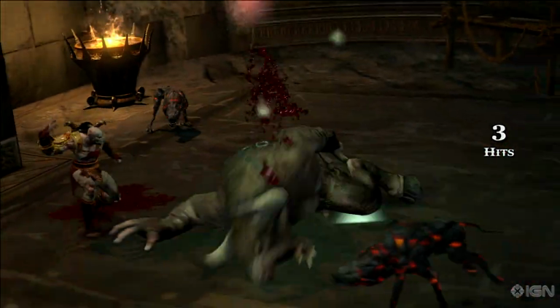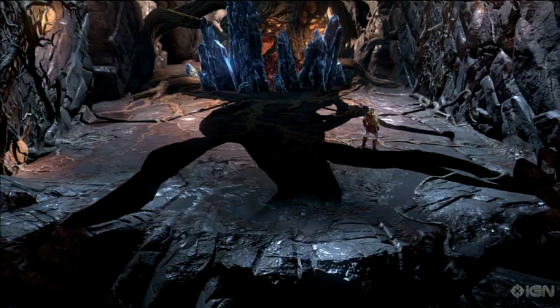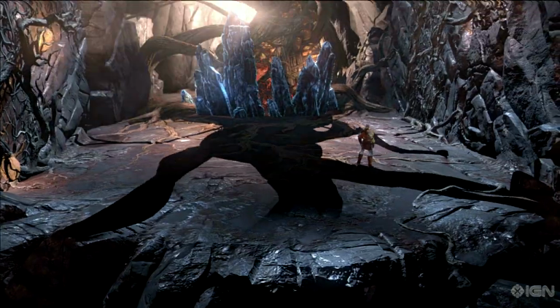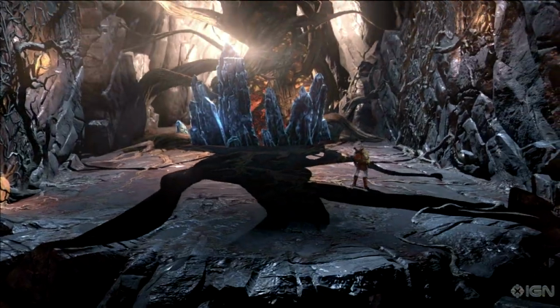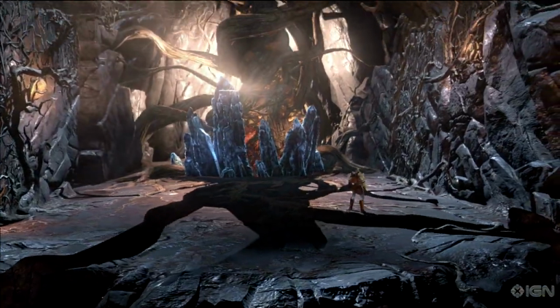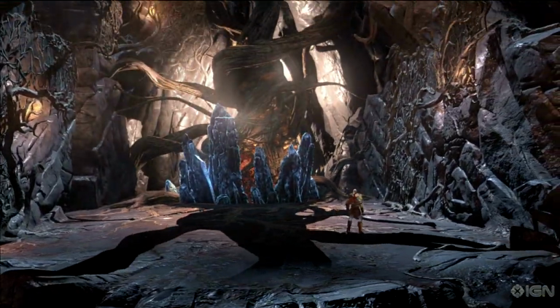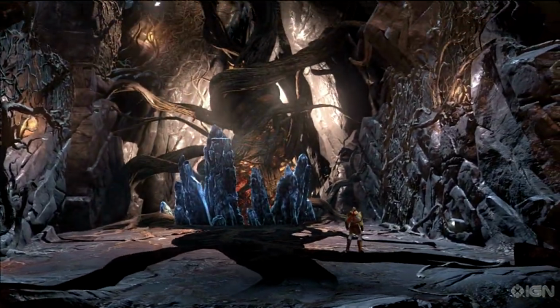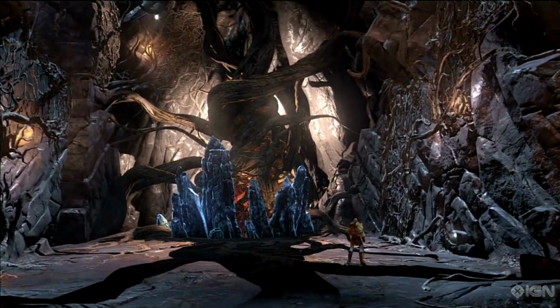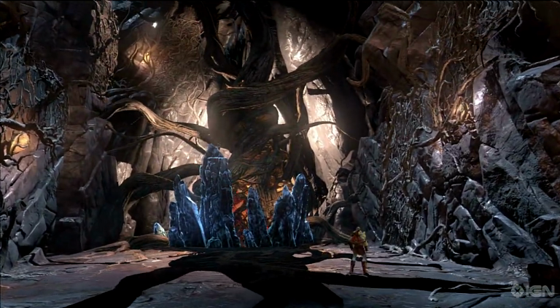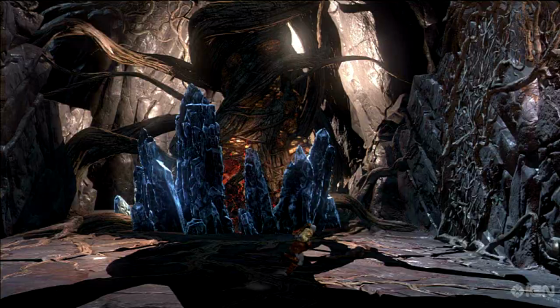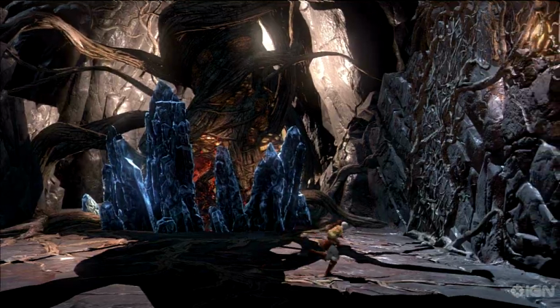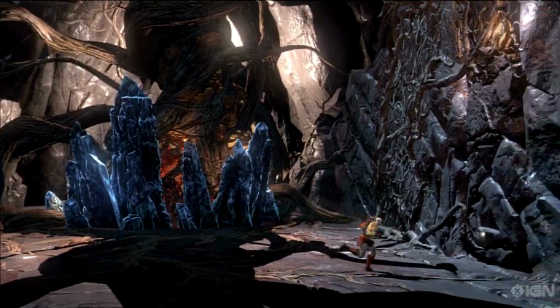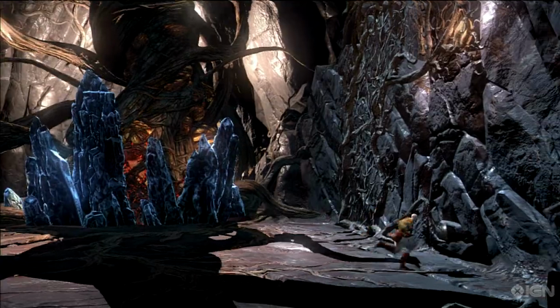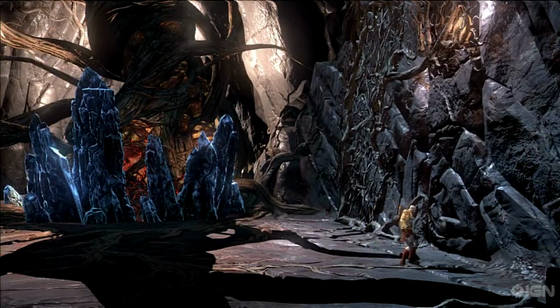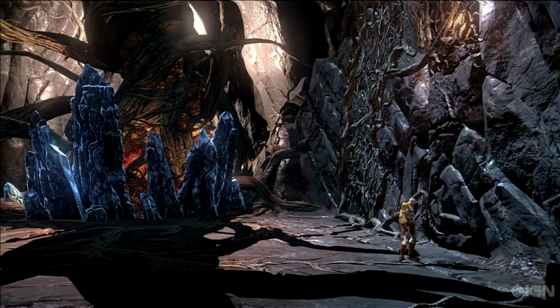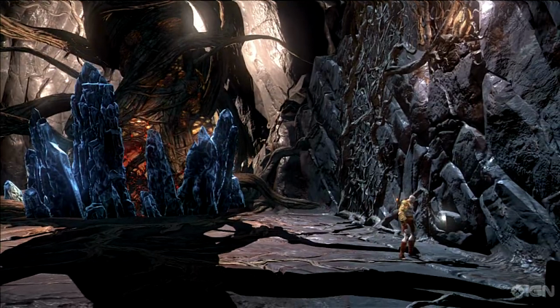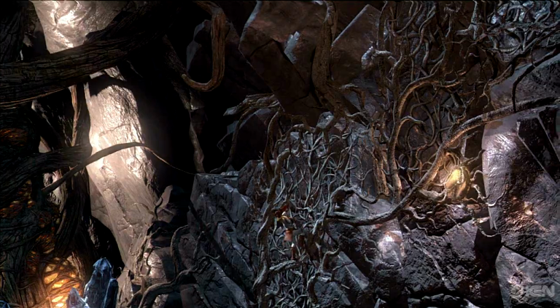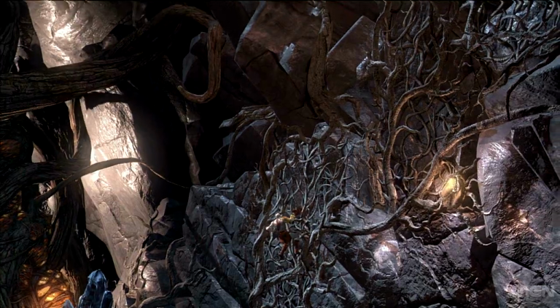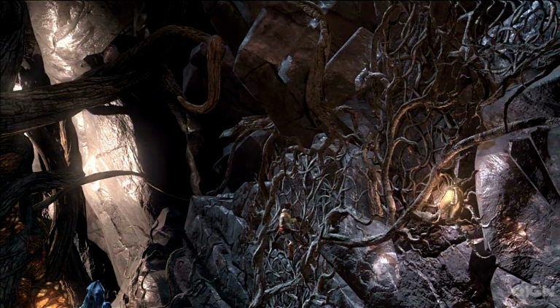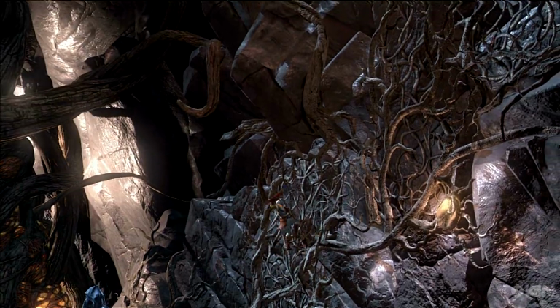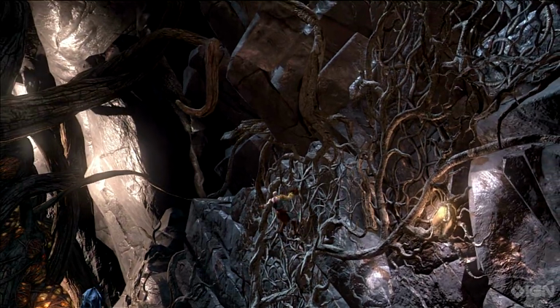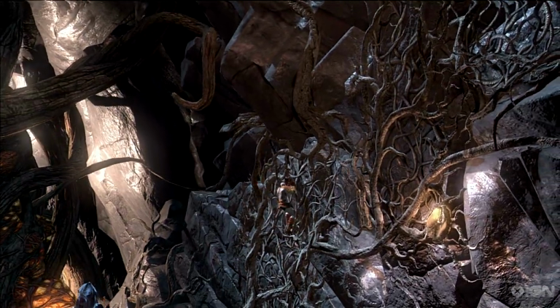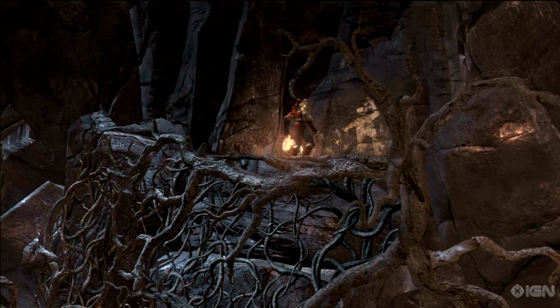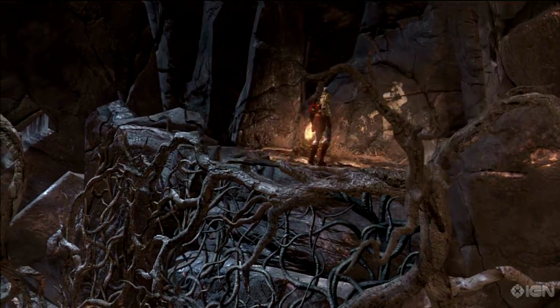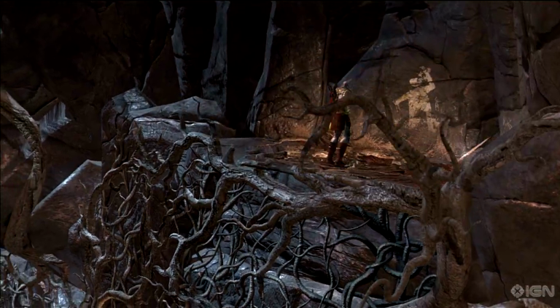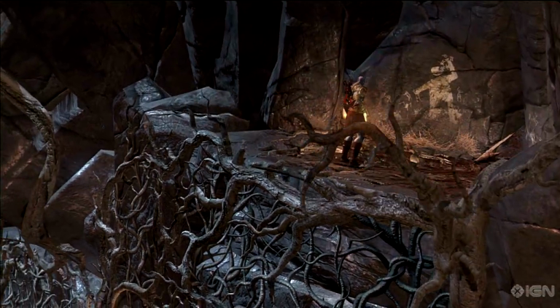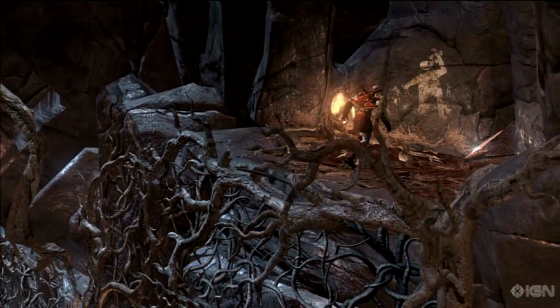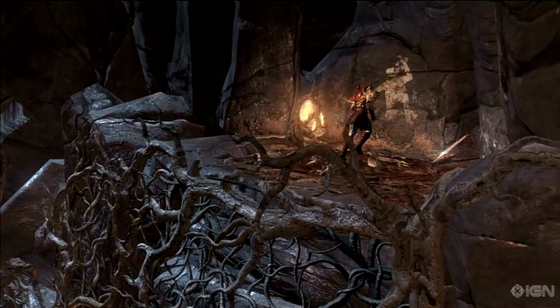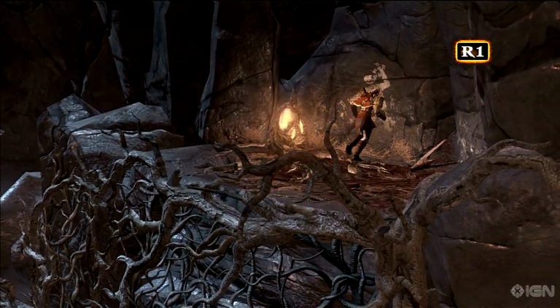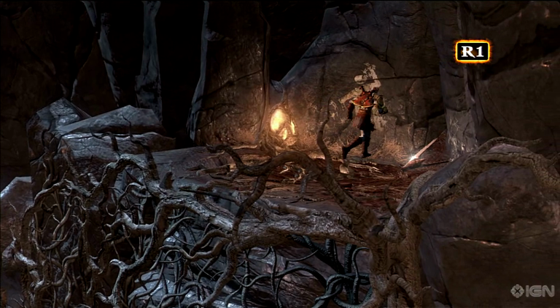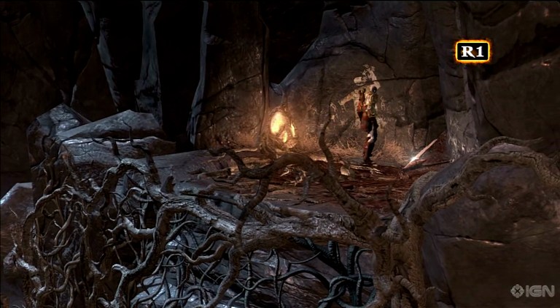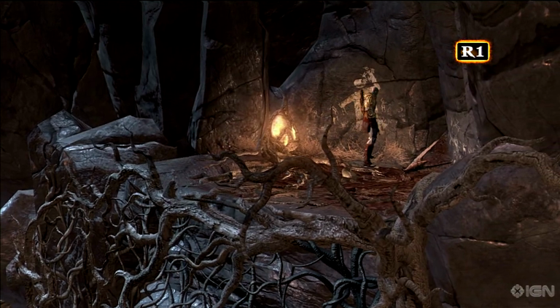The first one is found after gliding into Gaia's heart. Before you remove this chunk of wall on the right, climb the vines up and to the right. You'll get Zeus' eagle that grants infinite Rage of Sparta.